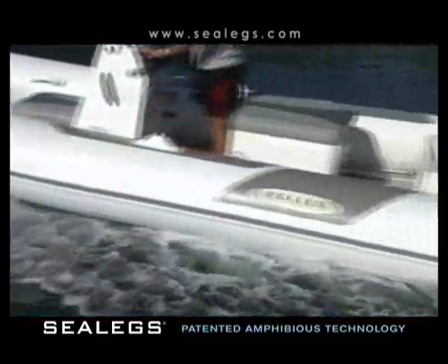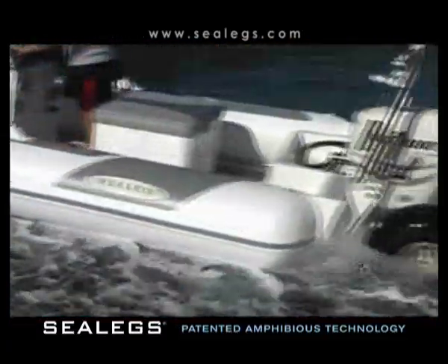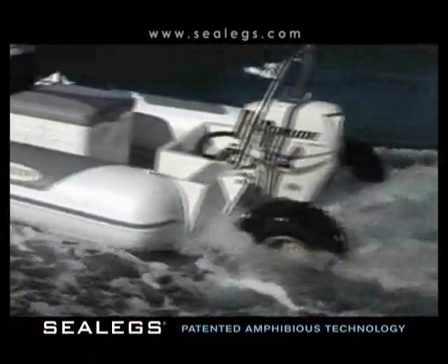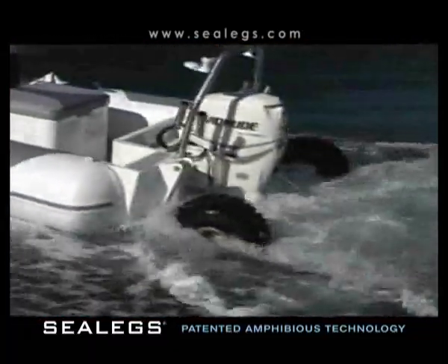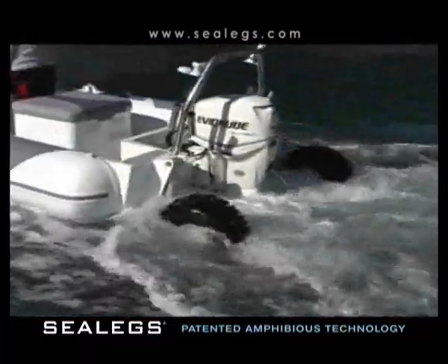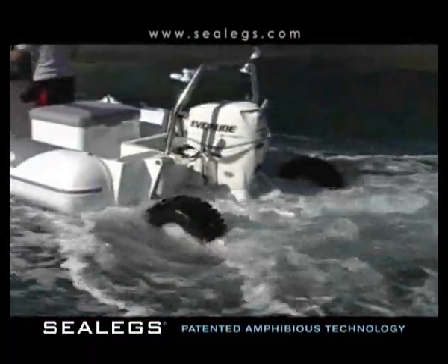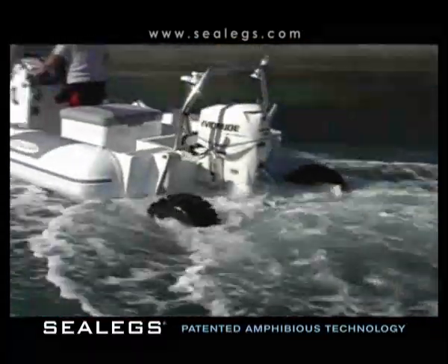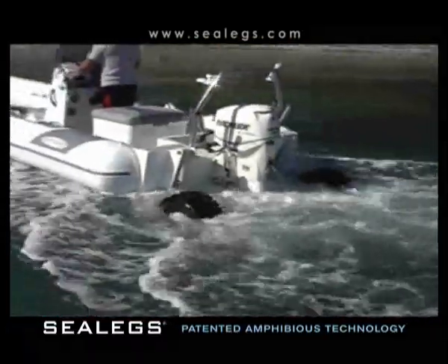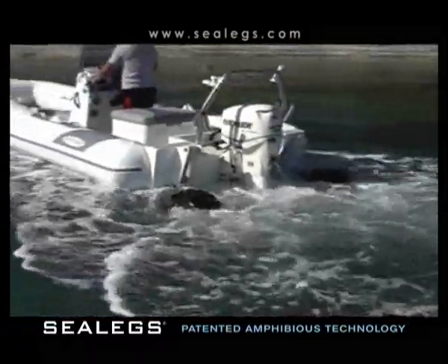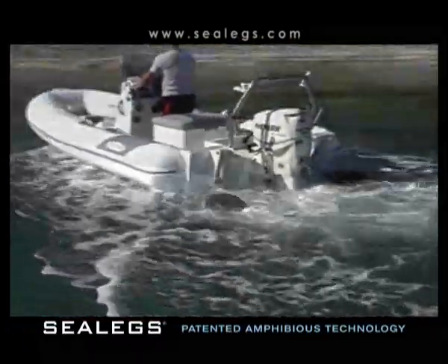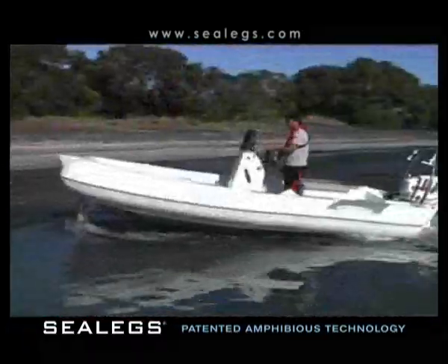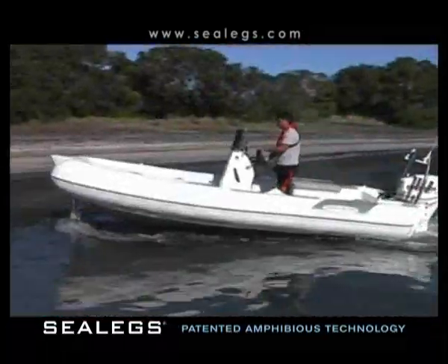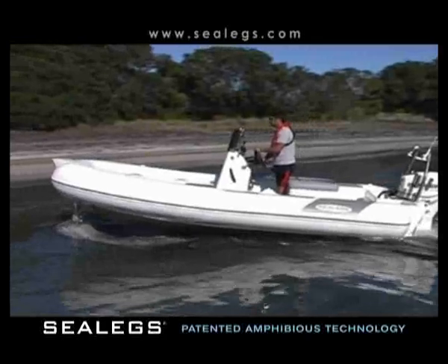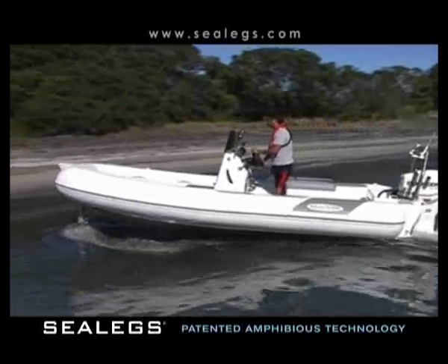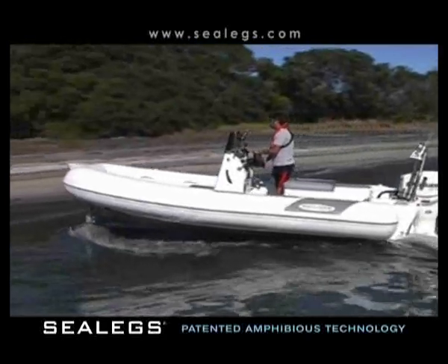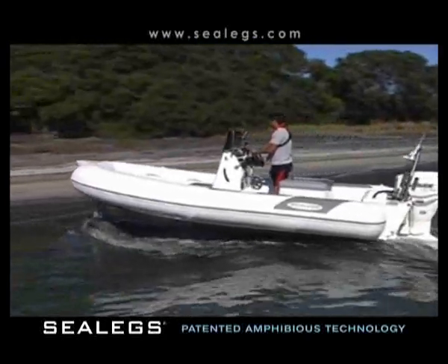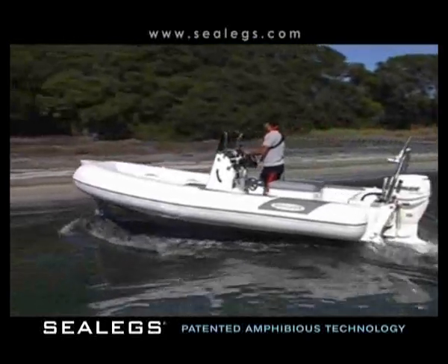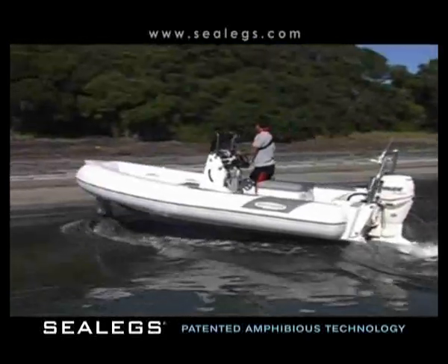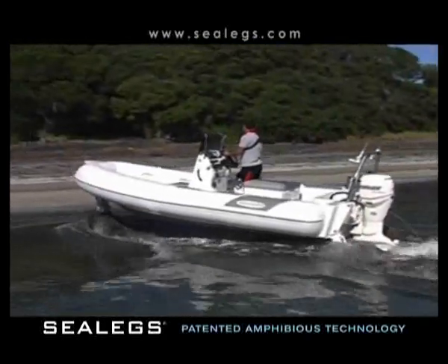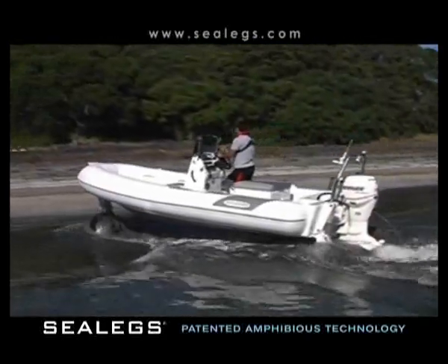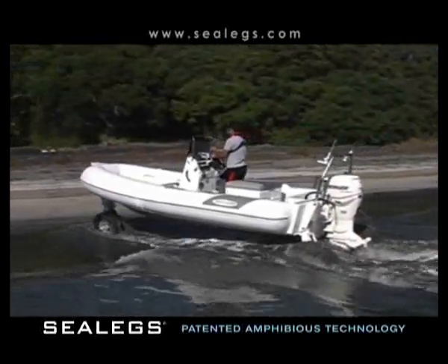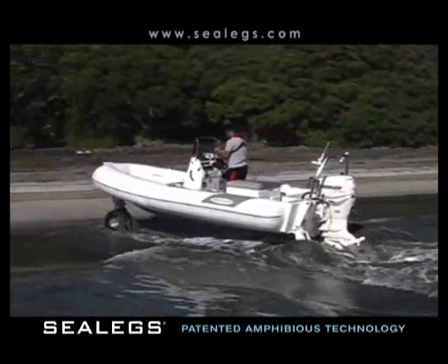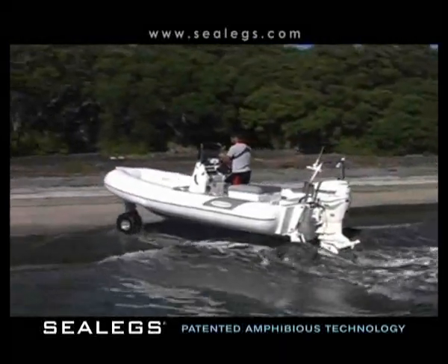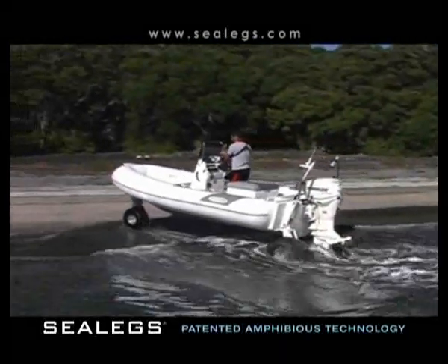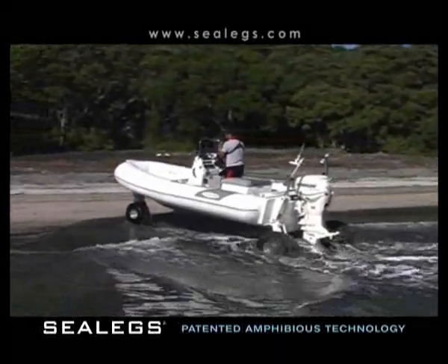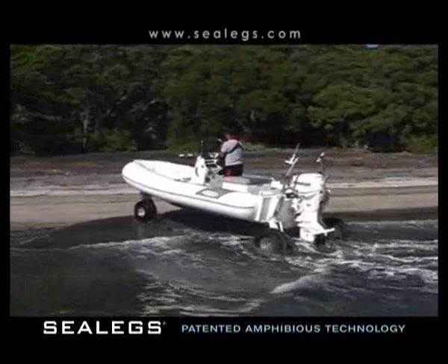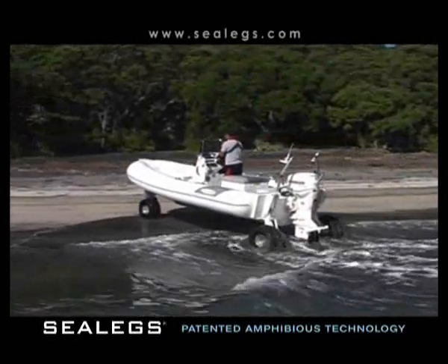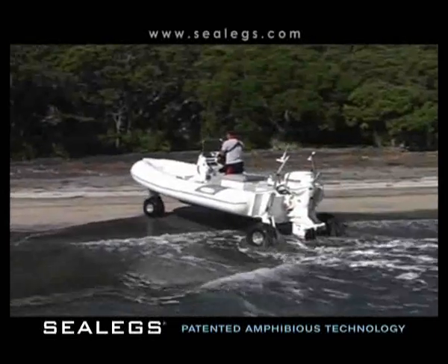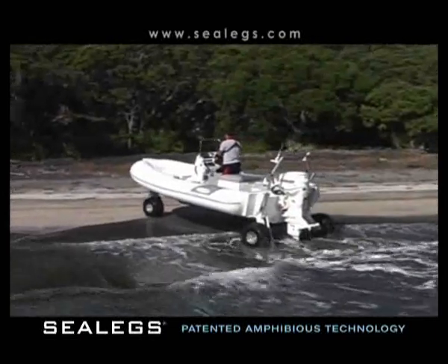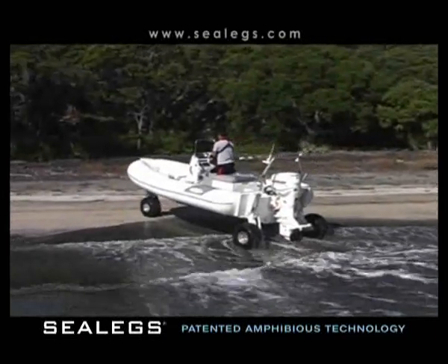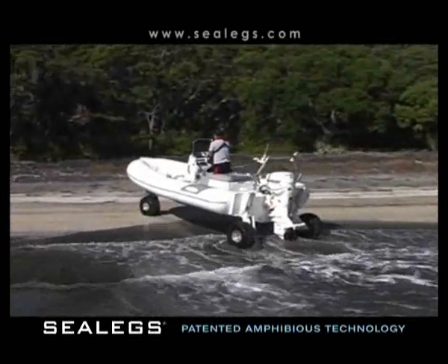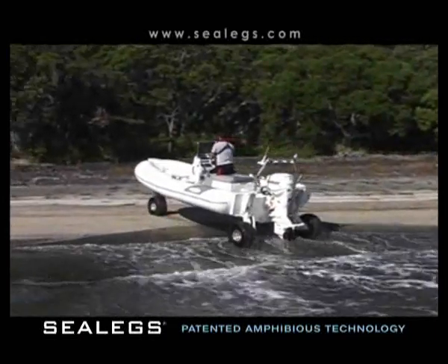Sealegs provides a level of flexibility previously unavailable. The transition from land to water is simple and smooth. A Sealegs Boat can be launched, driven, and recovered single-handed with ease.